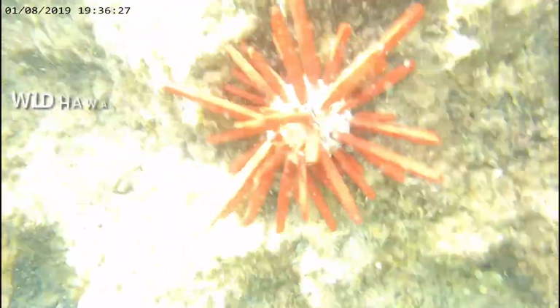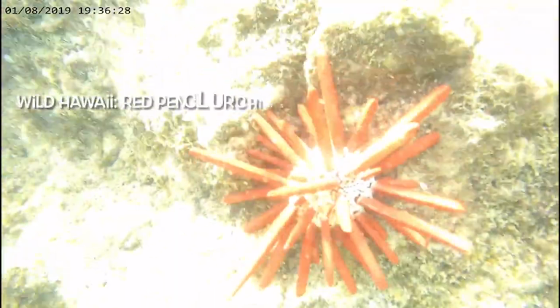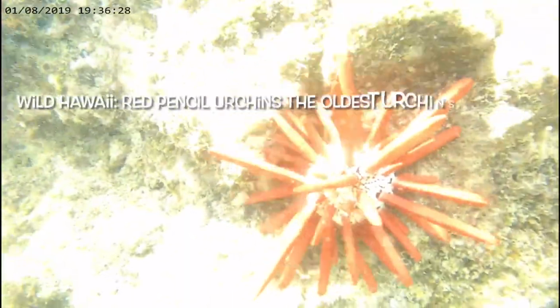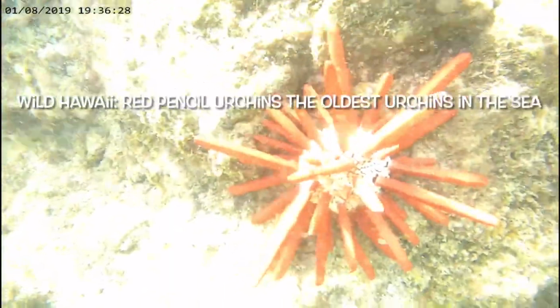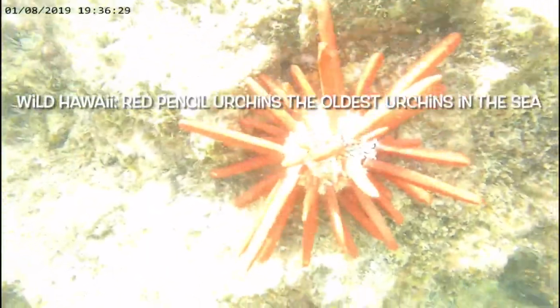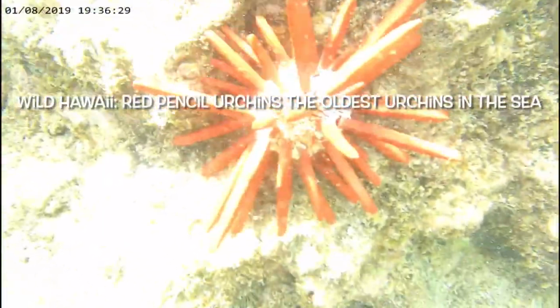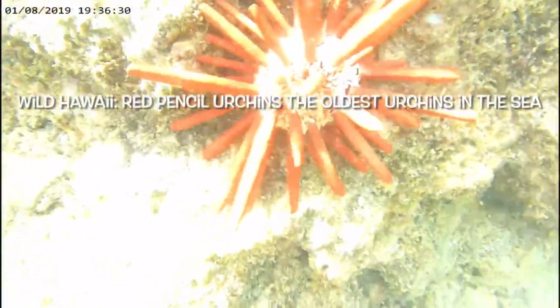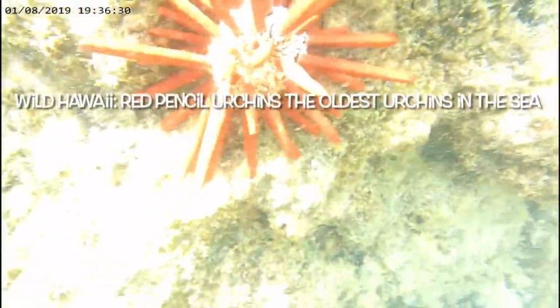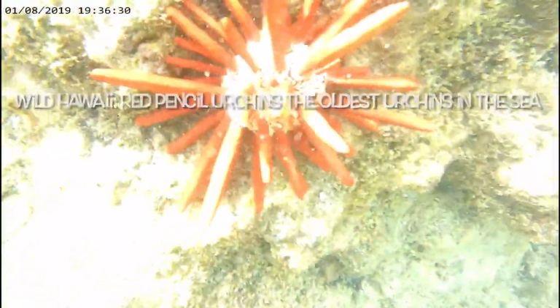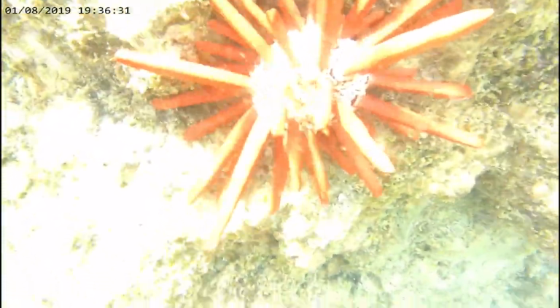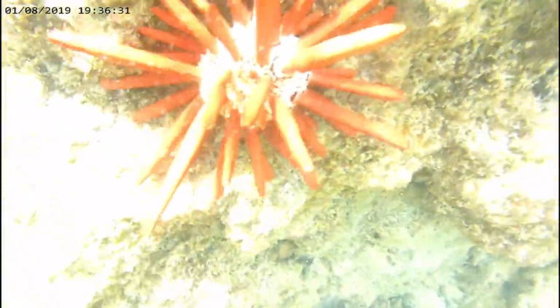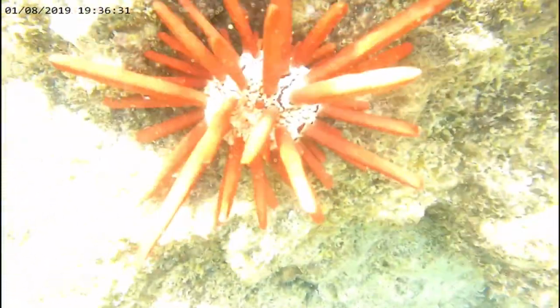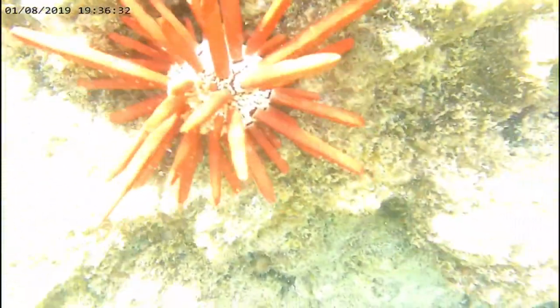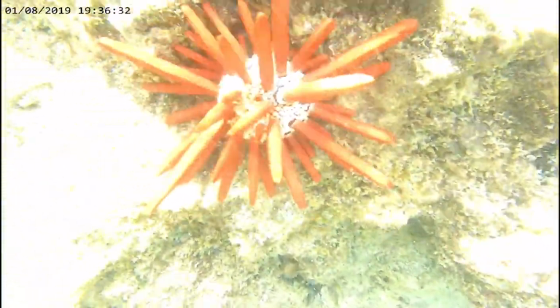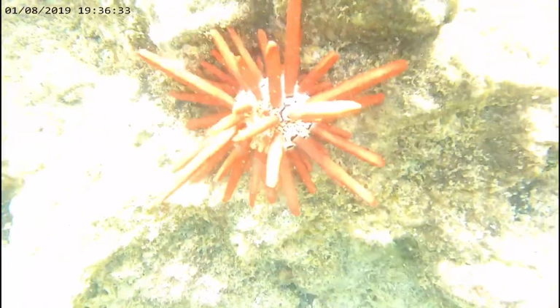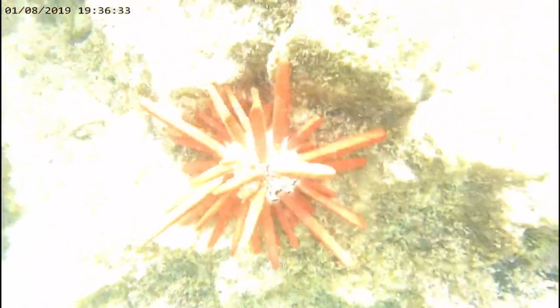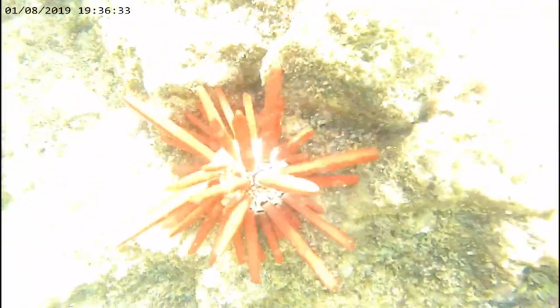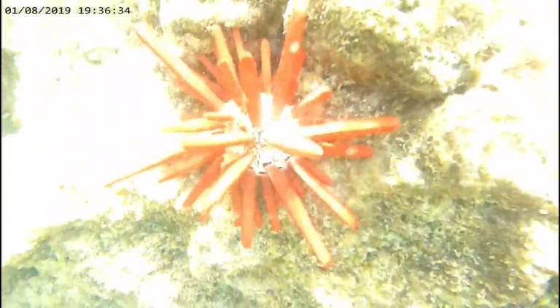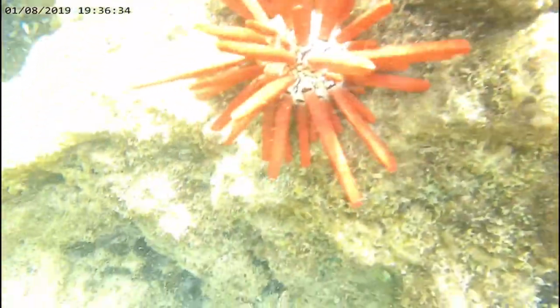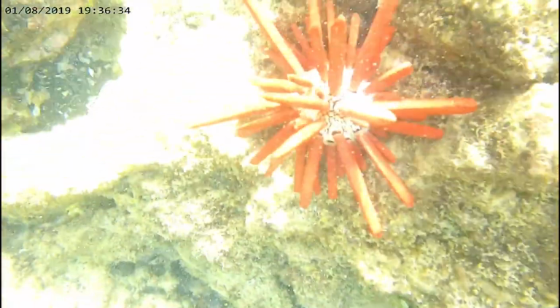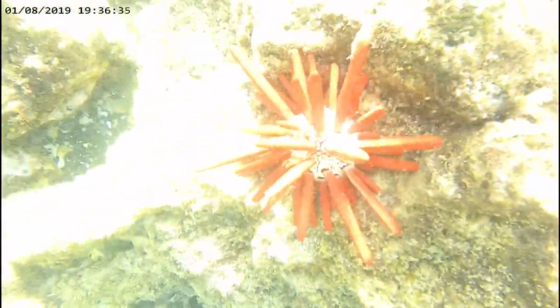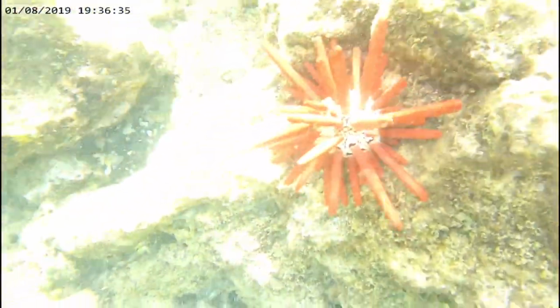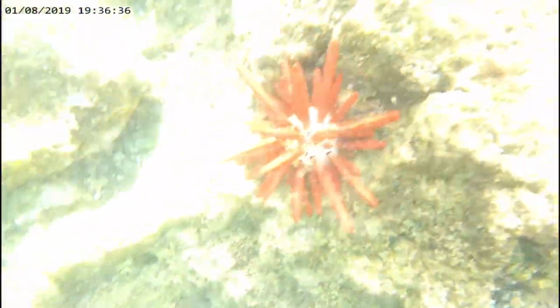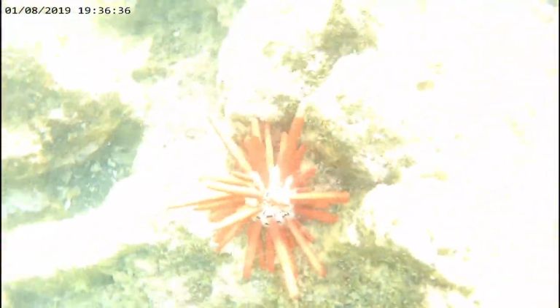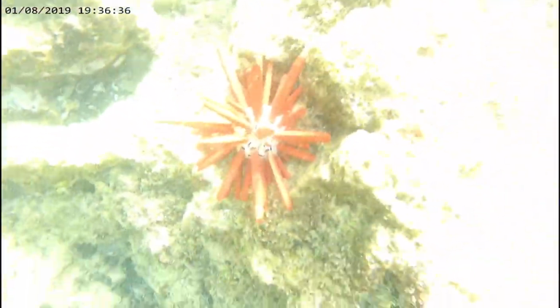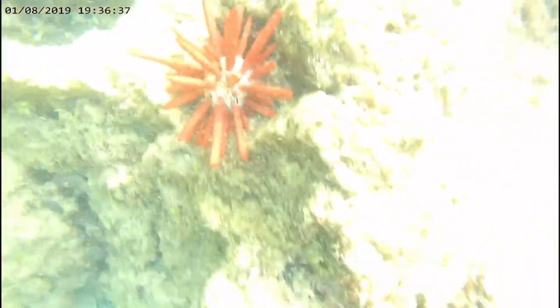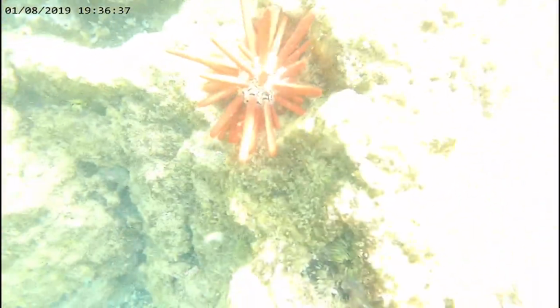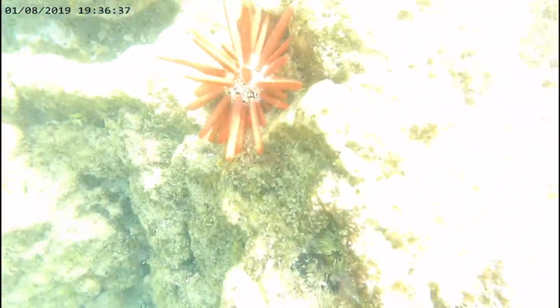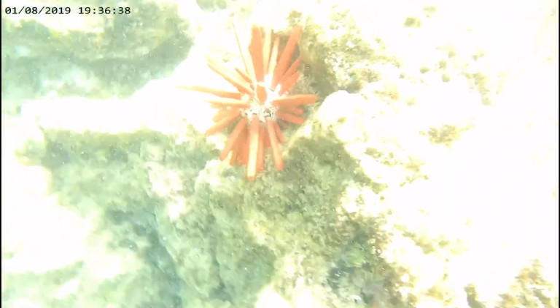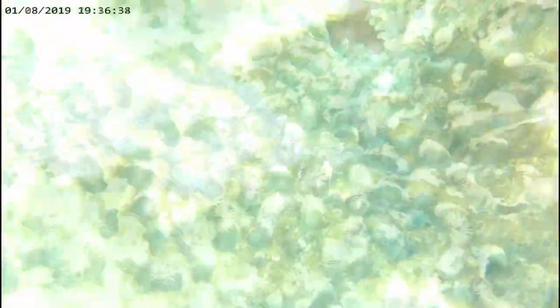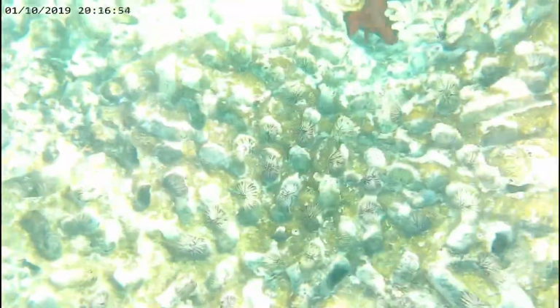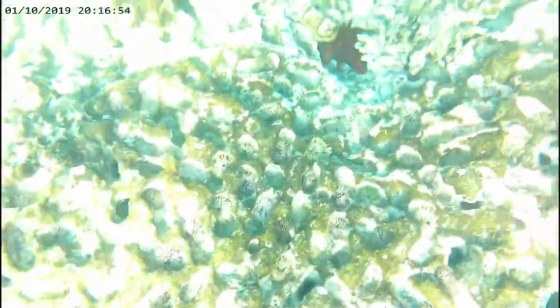See that urchin there? That is a red pencil urchin. Red pencil urchins keep reefs healthy by eating hair algae, which would otherwise choke out the reef by blocking the sun.